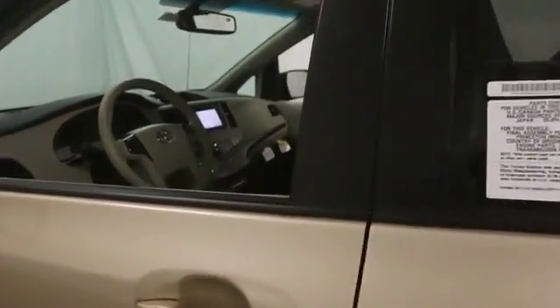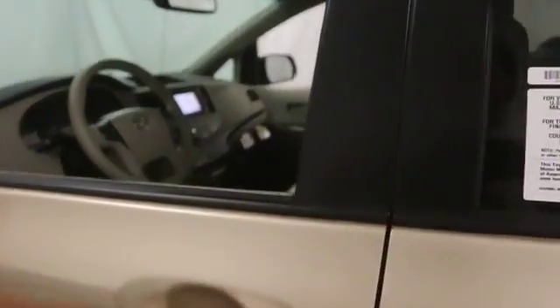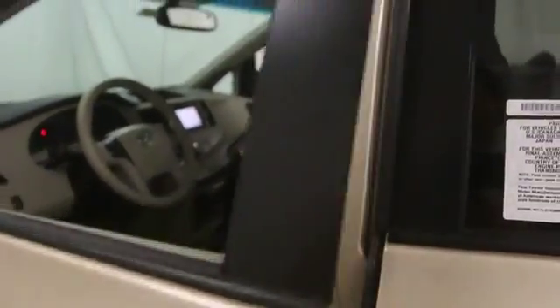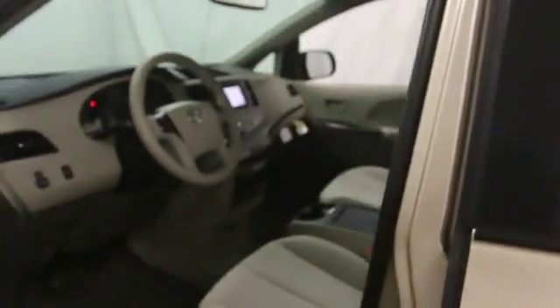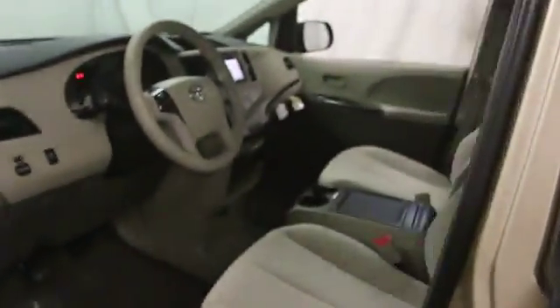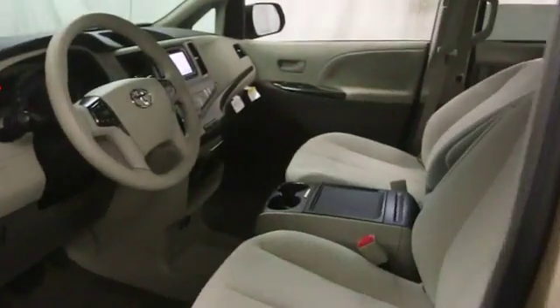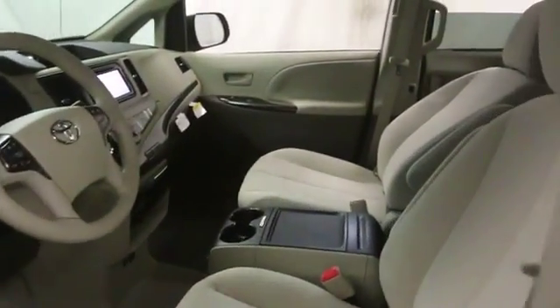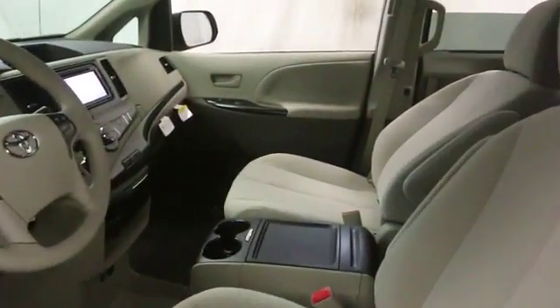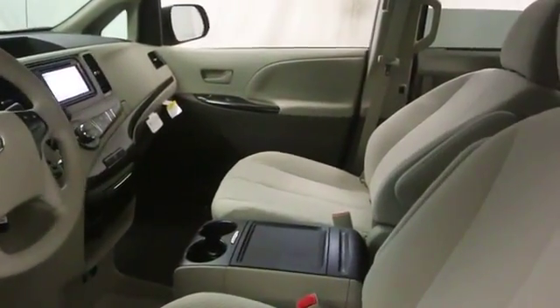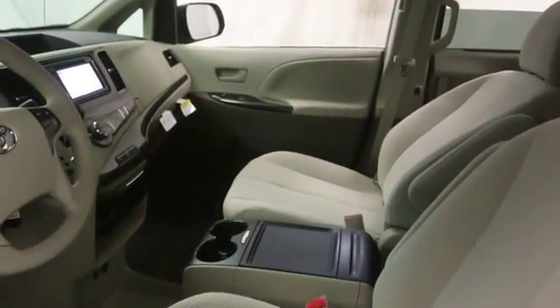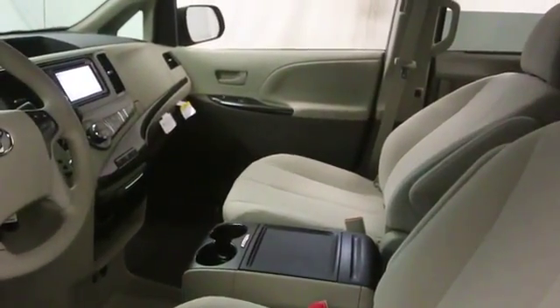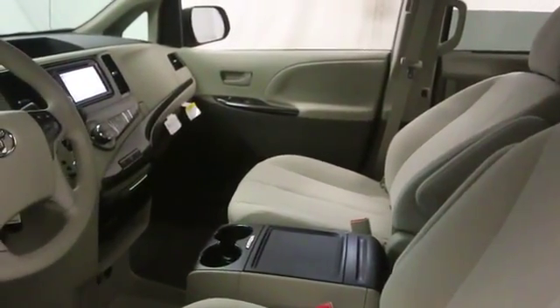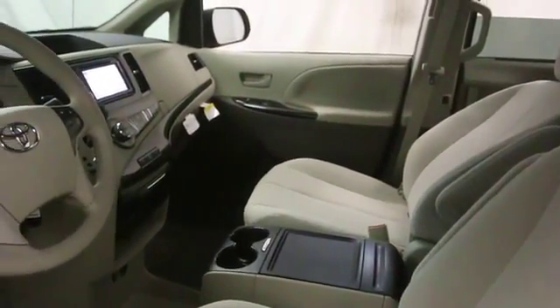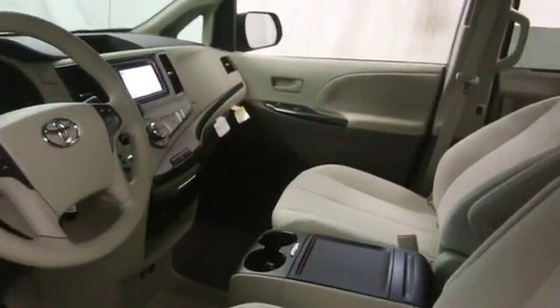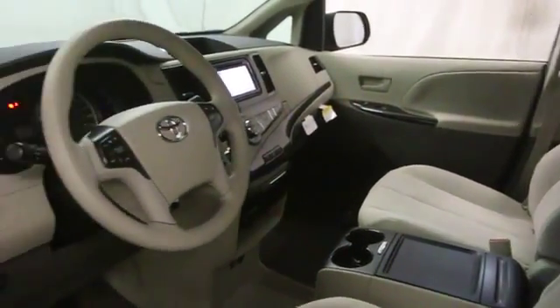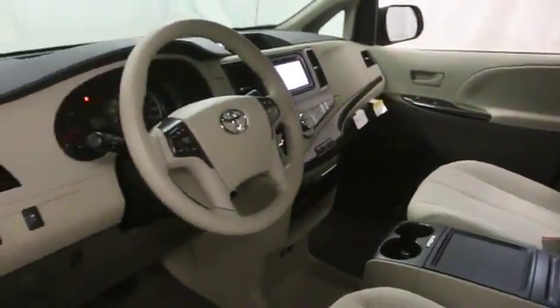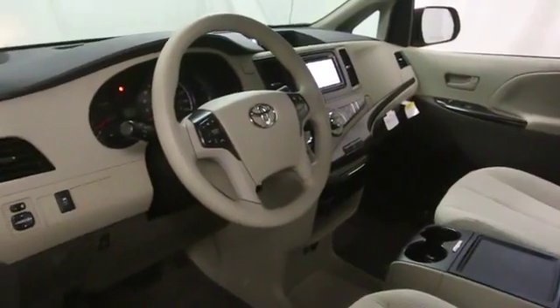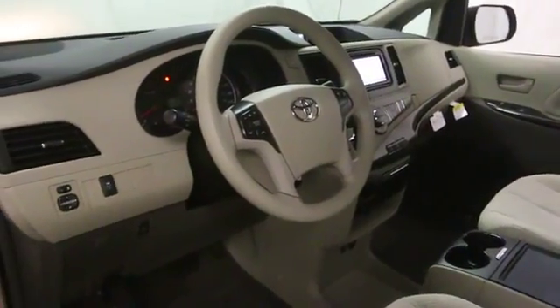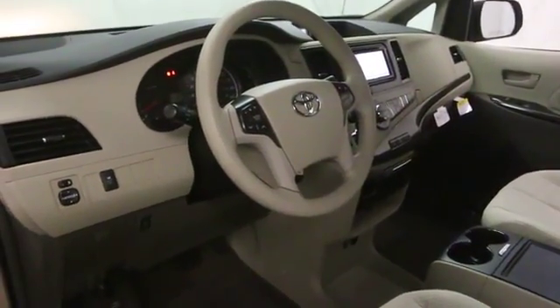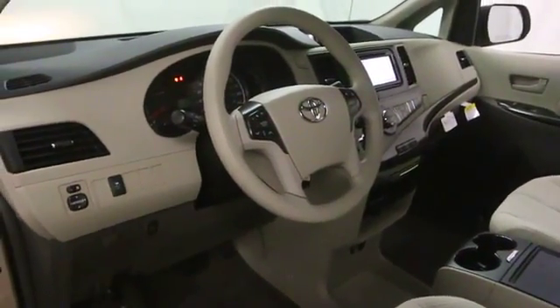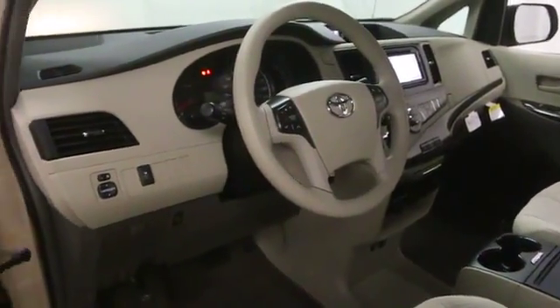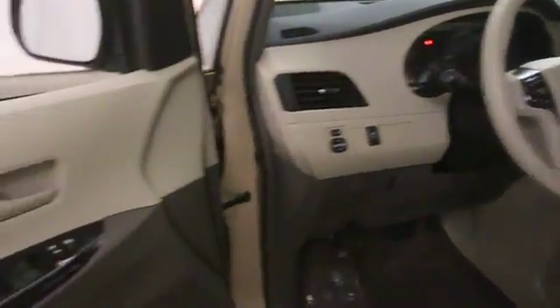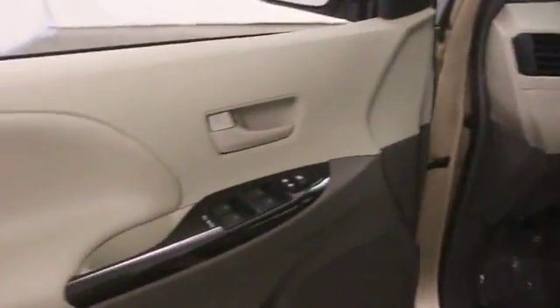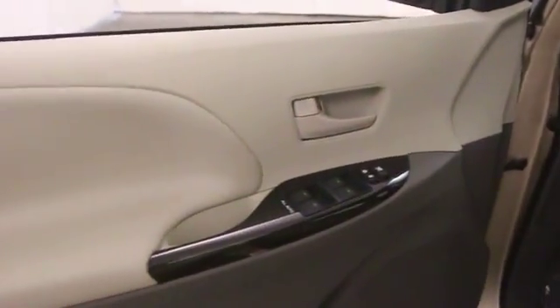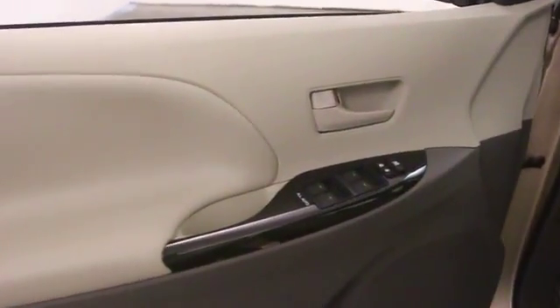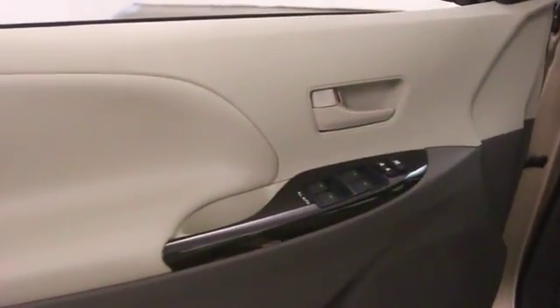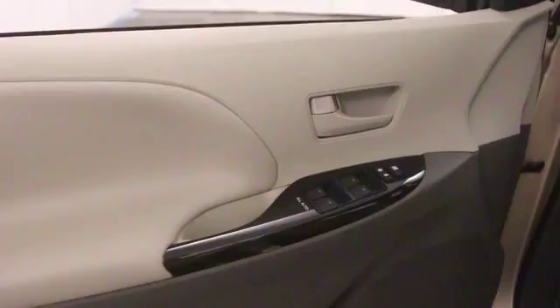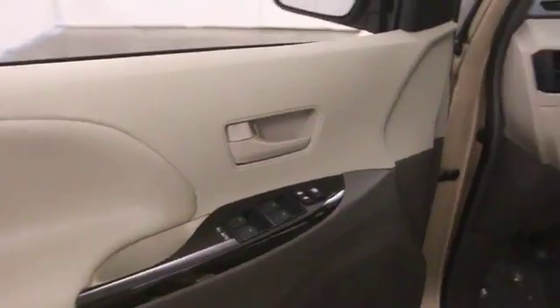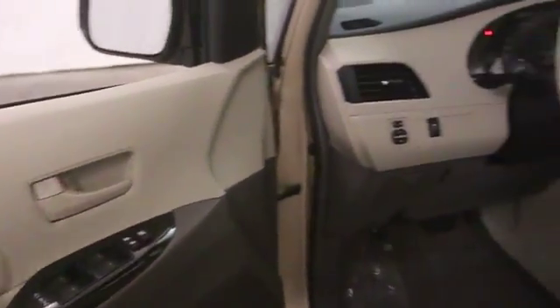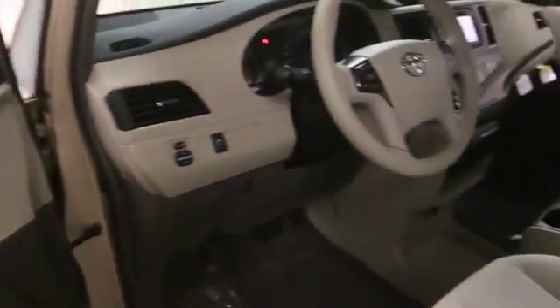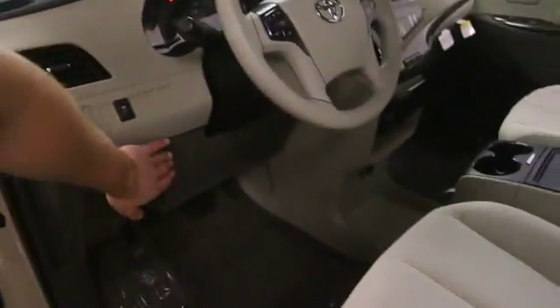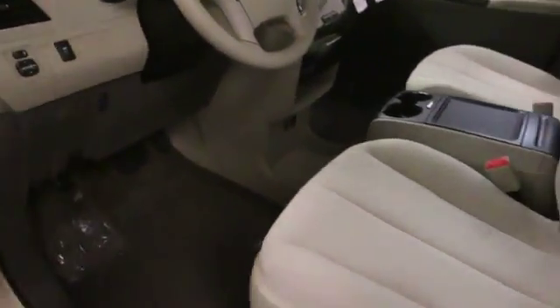Stability control. Cruise control. Bluetooth. Power windows. Compass. MP3 player. Passenger airbag. Trip computer. Remote power door locks. Center console. Daytime running lights. Tachometer.